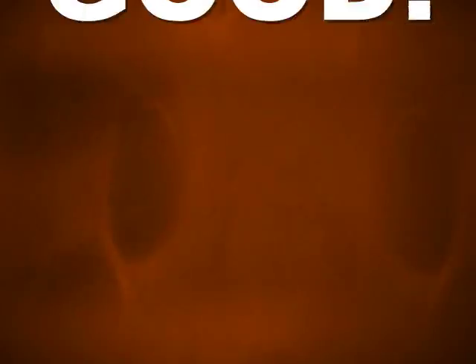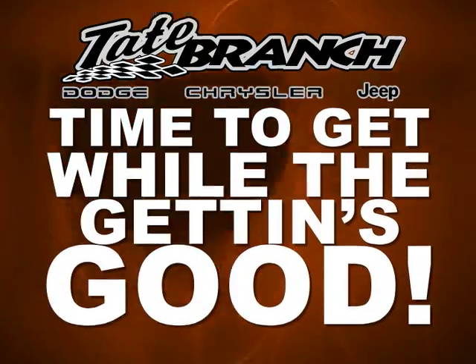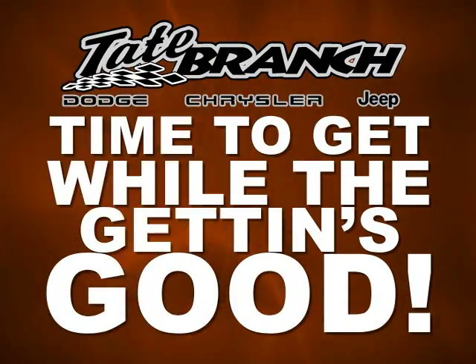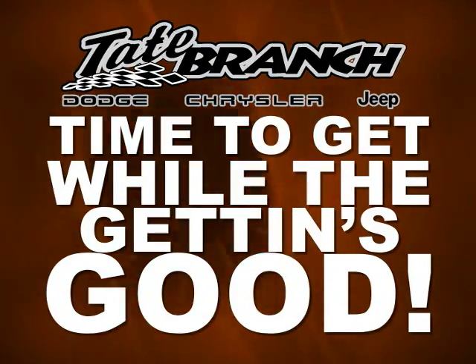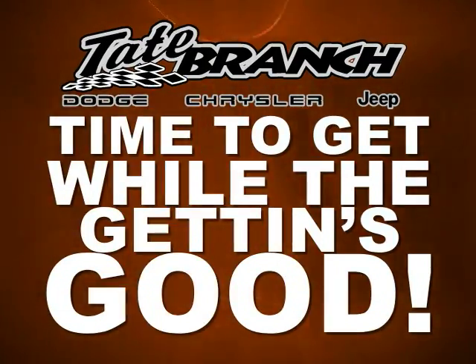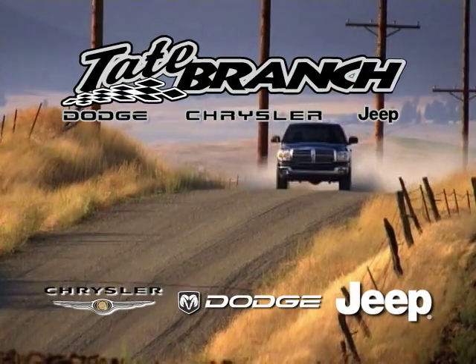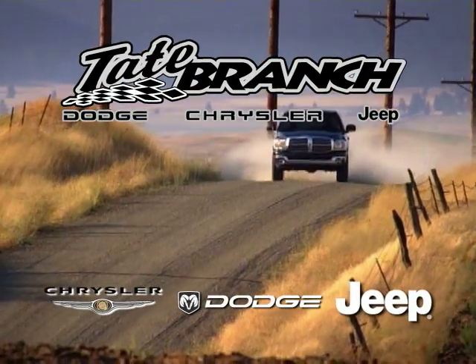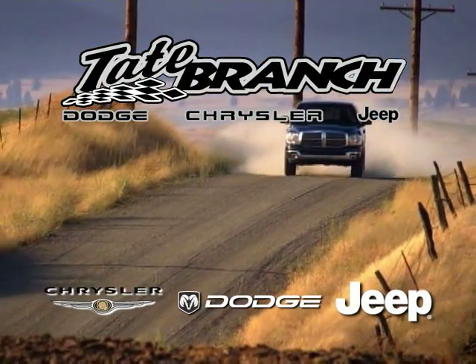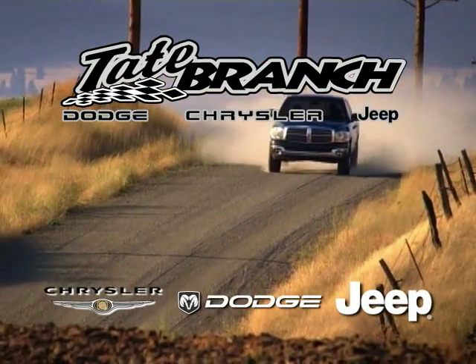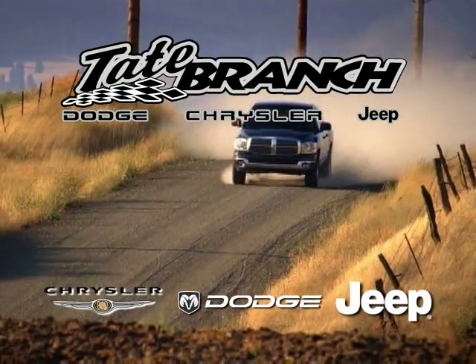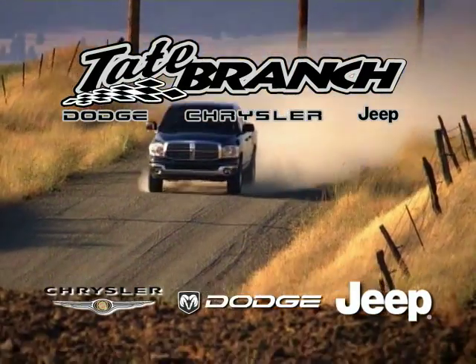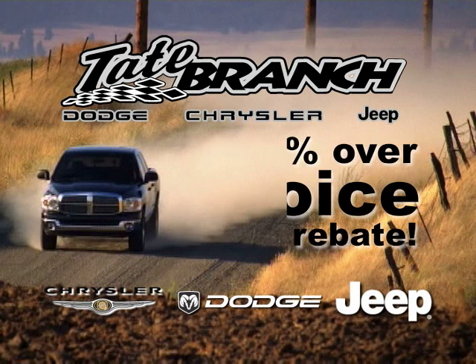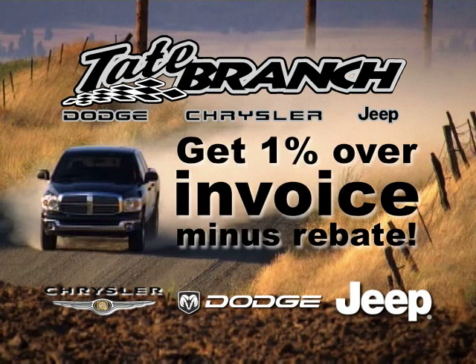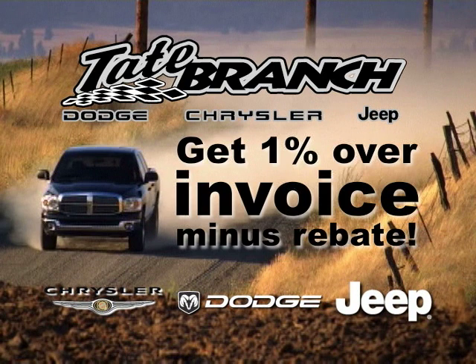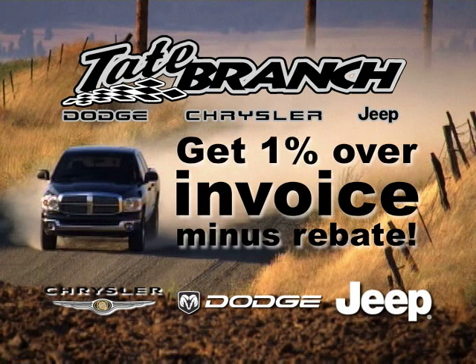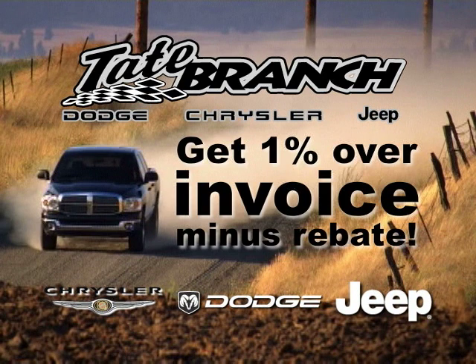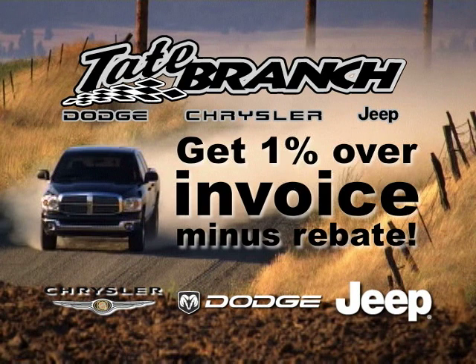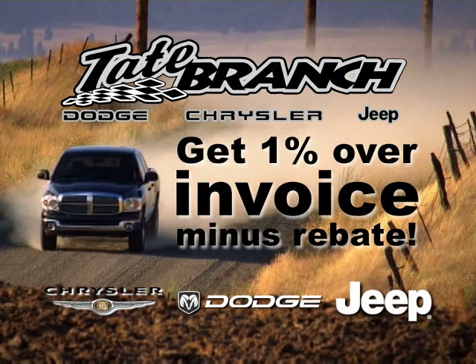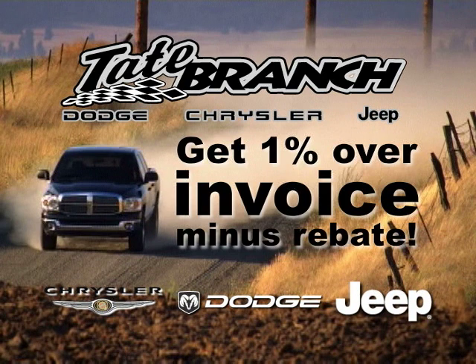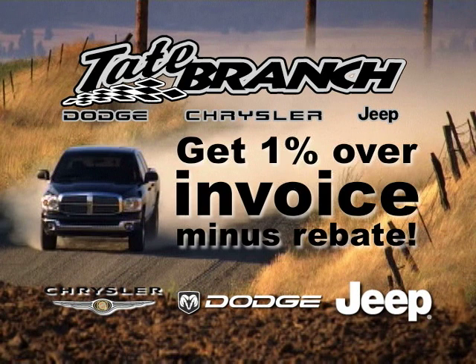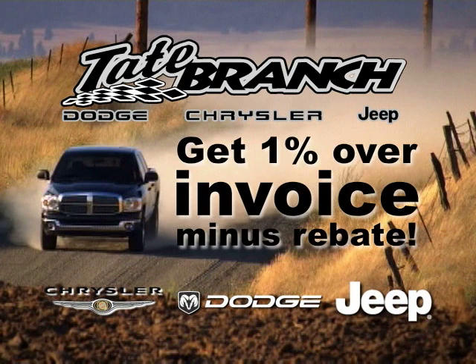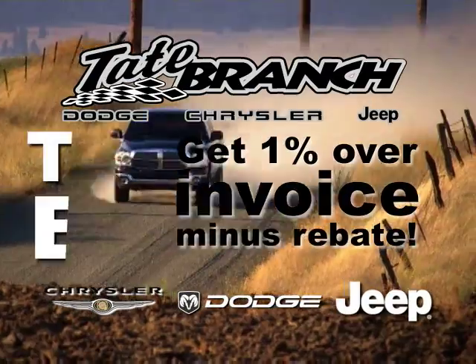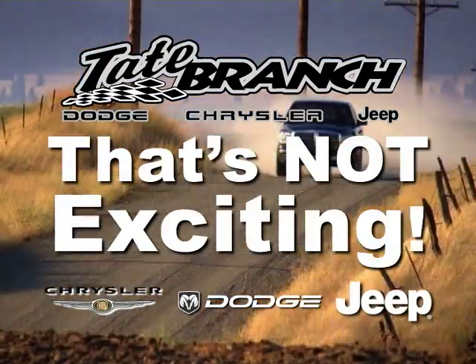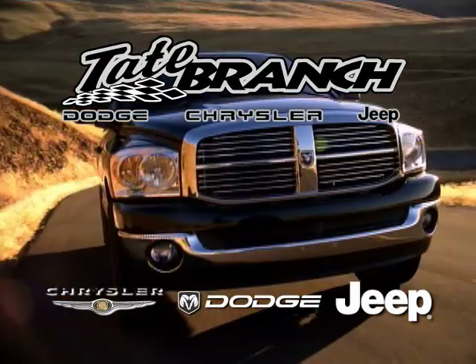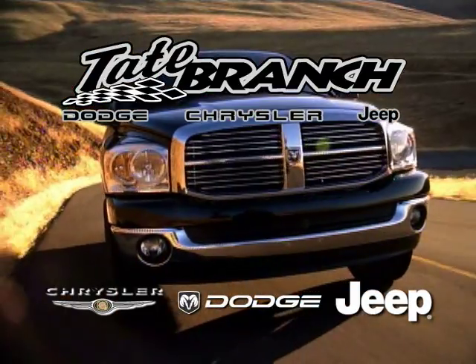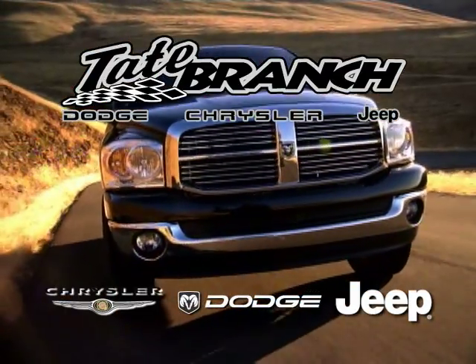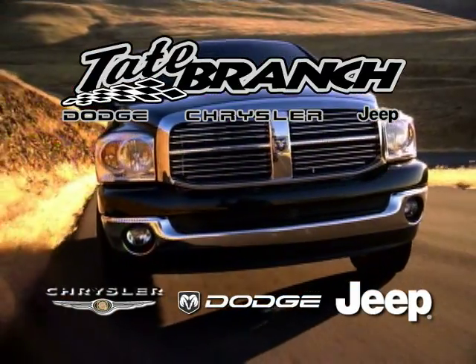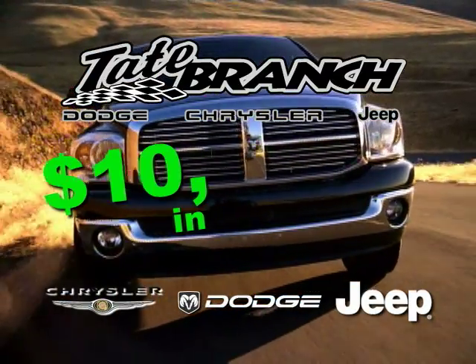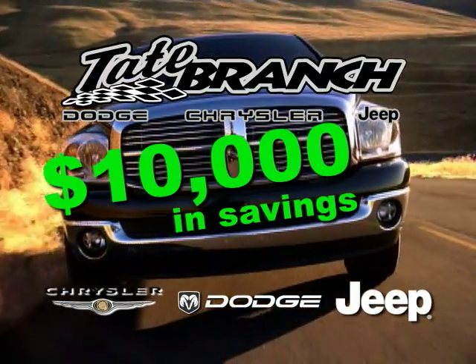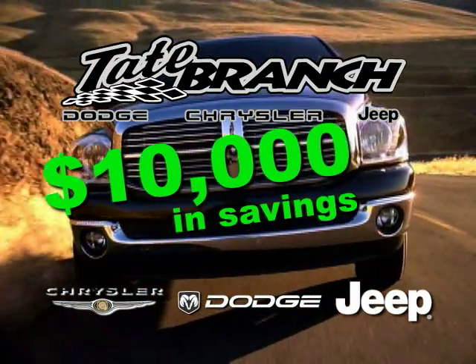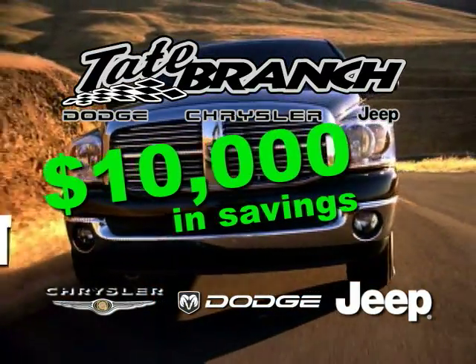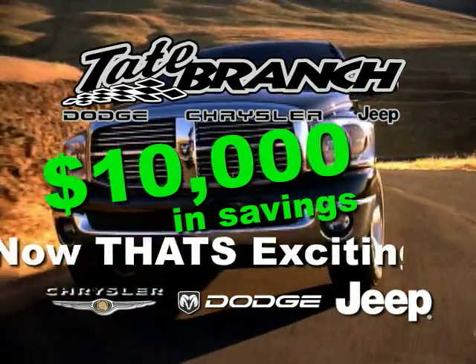Okay folks, let's get while the getting's good. Tate here, and this month at Tate Branch Dodge, you can get any new Dodge, Chrysler, or Jeep in stock for 1% over invoice minus the rebate. In layman's terms, that's a savings of up to $10,000 on select models.